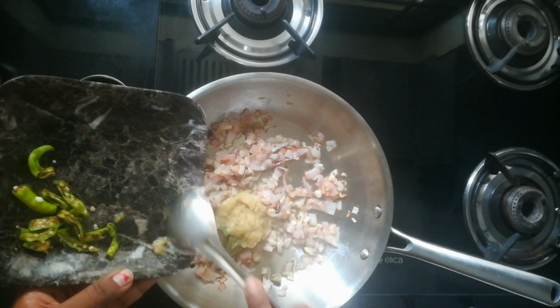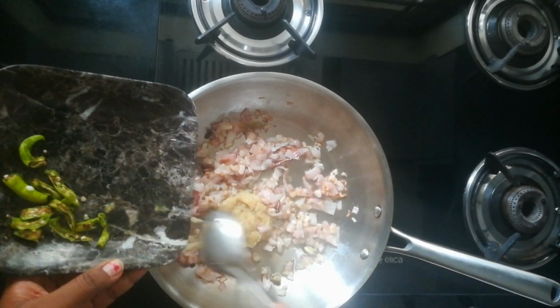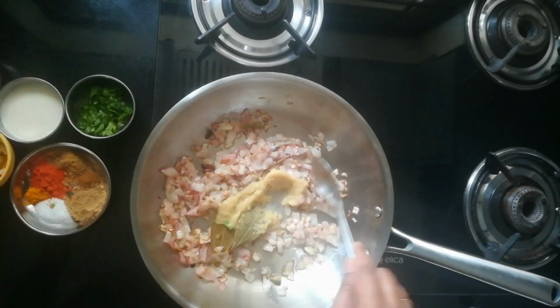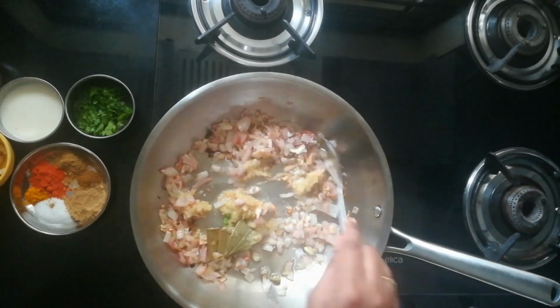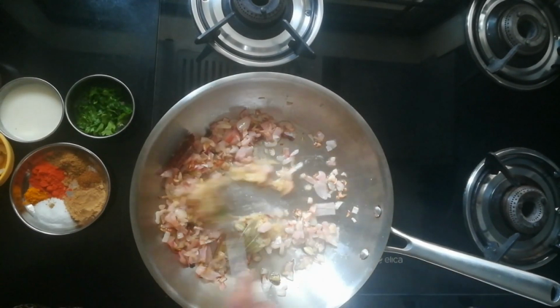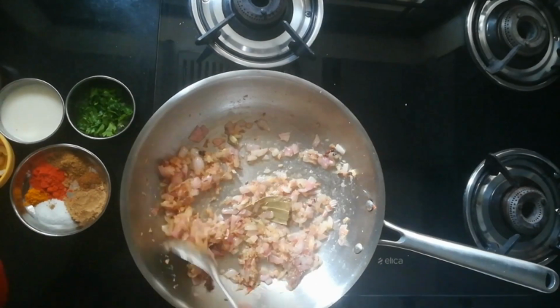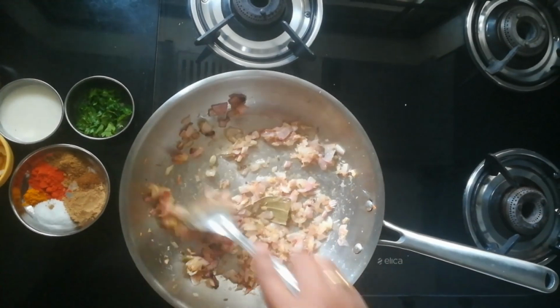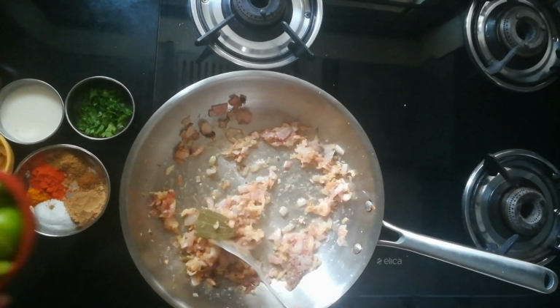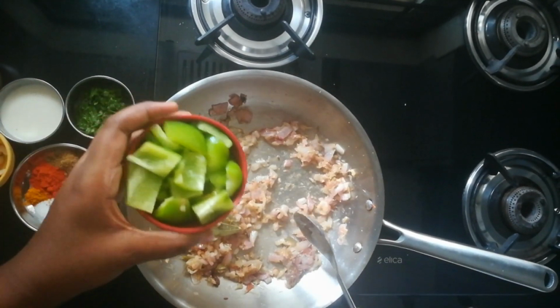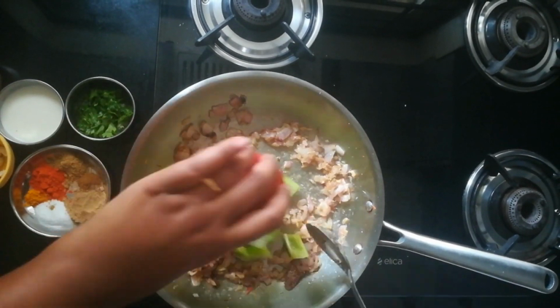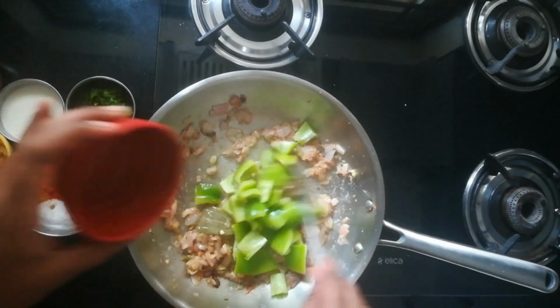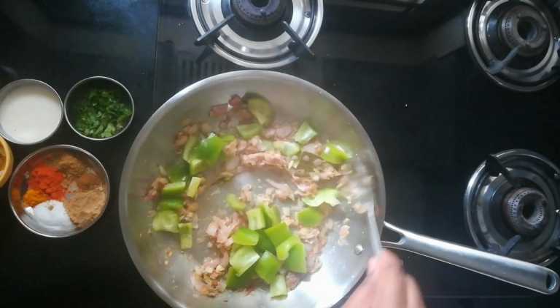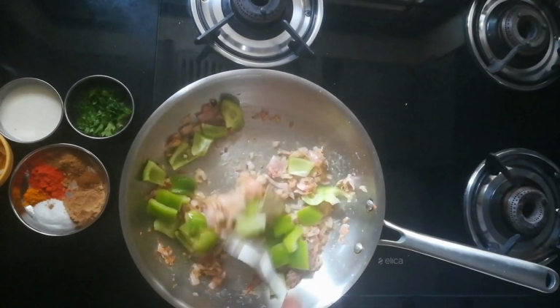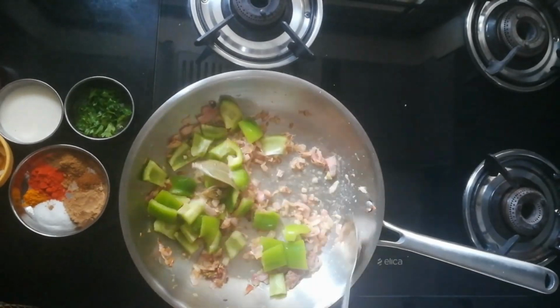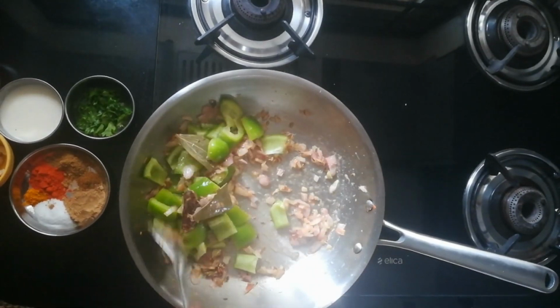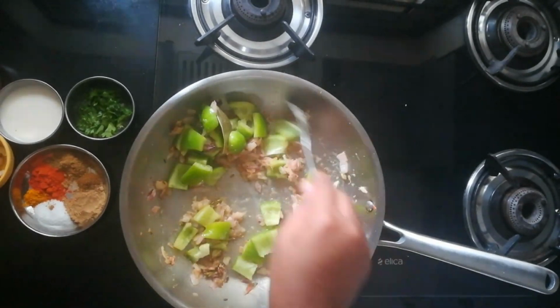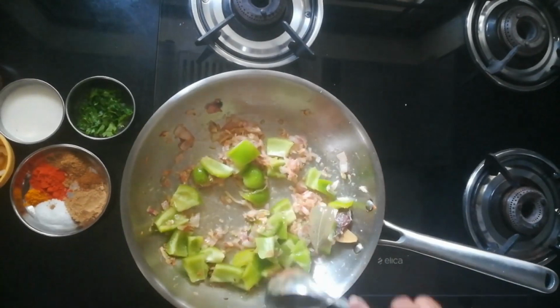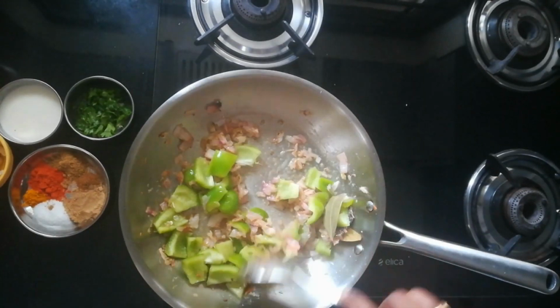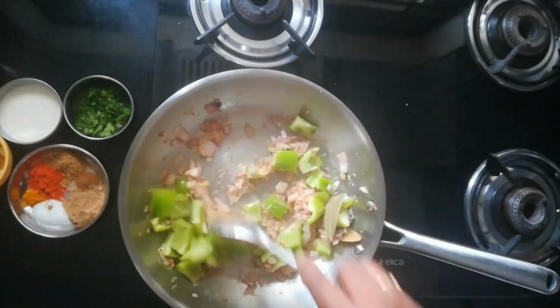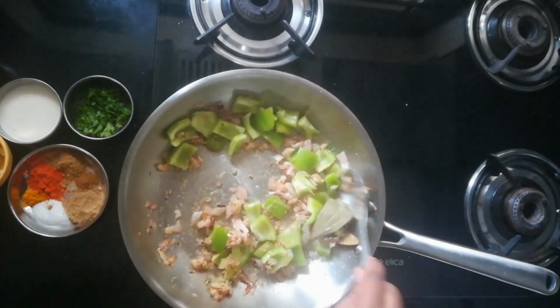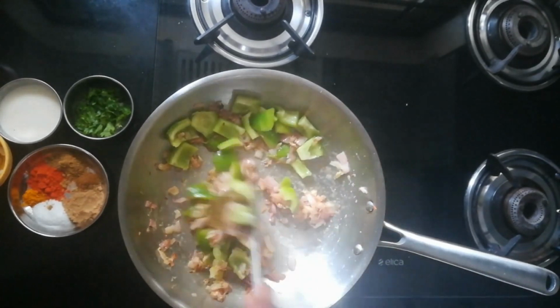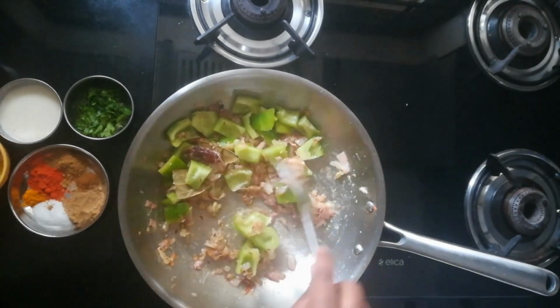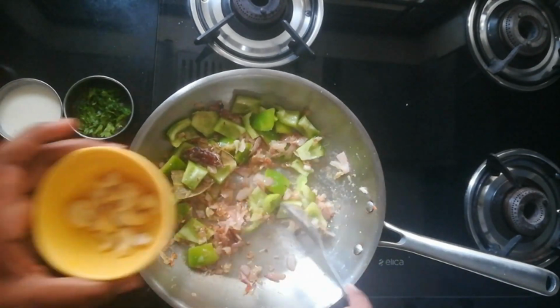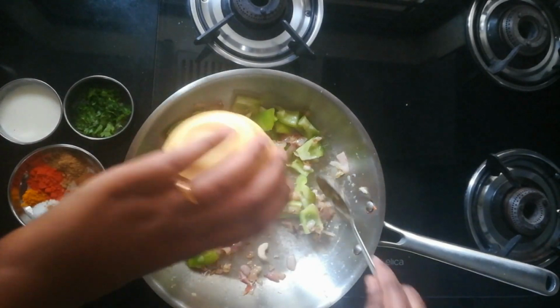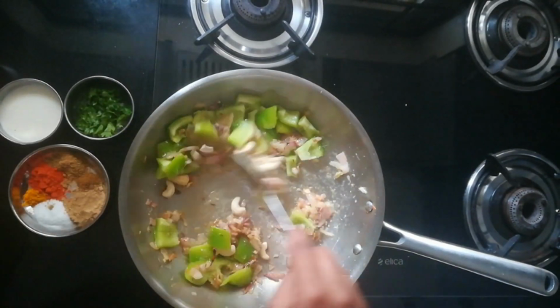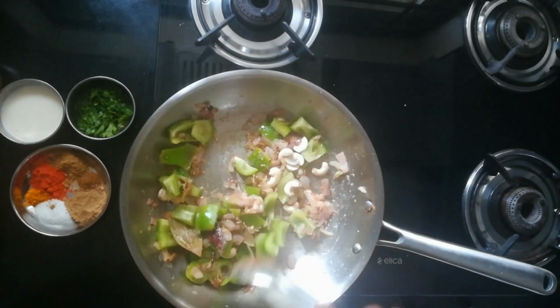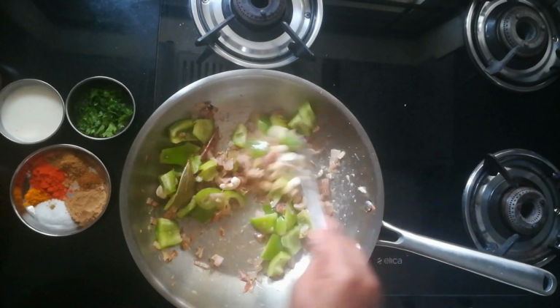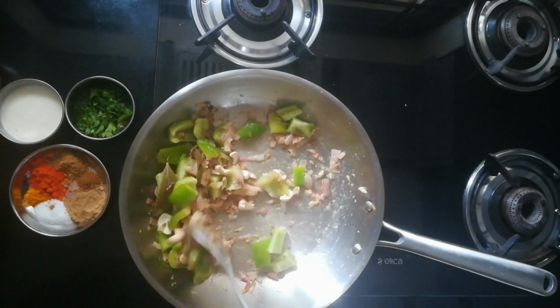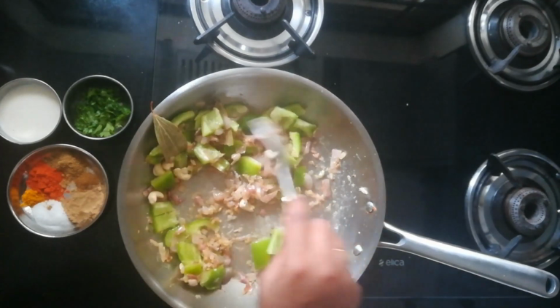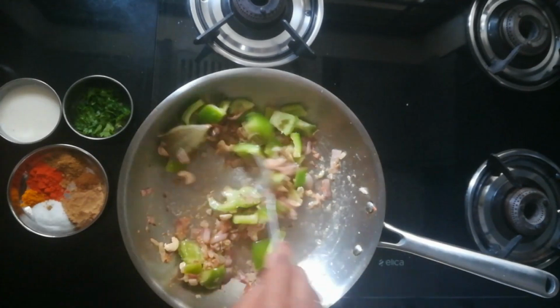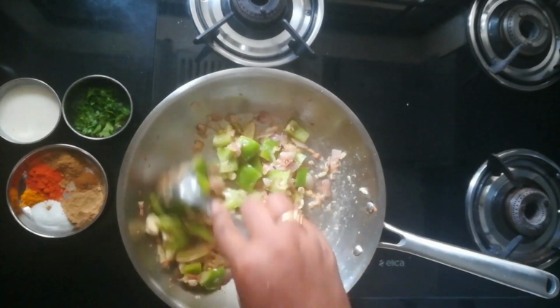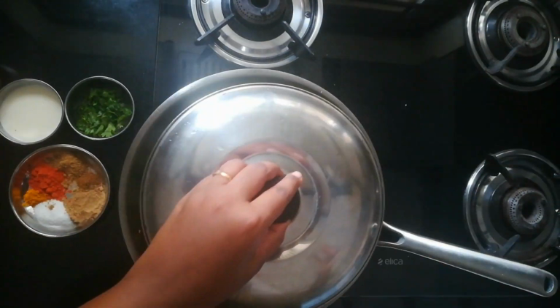Now, I am adding ginger garlic paste. Once the raw smell goes off, I am adding capsicums. You can chop them in this size so that the texture will be good. Adding cashews — this is optional guys. We need to cook until the capsicums turn soft.